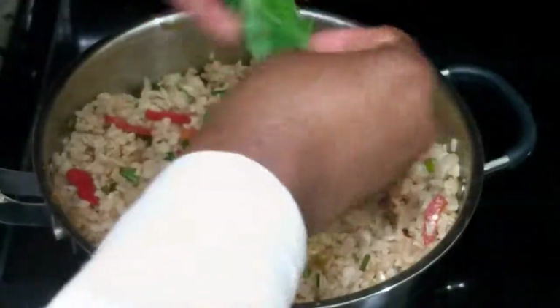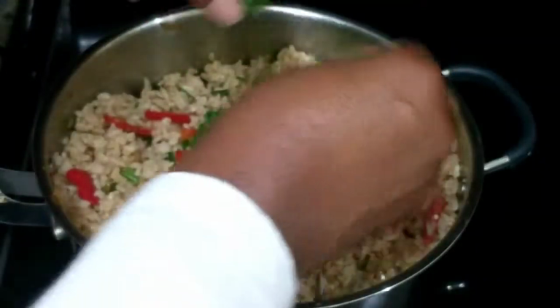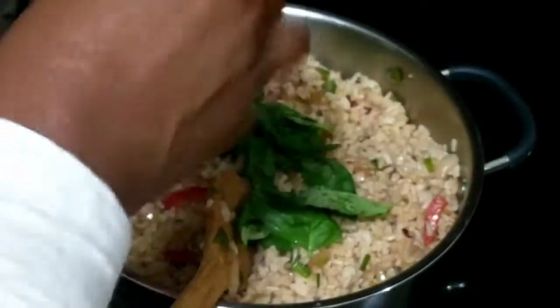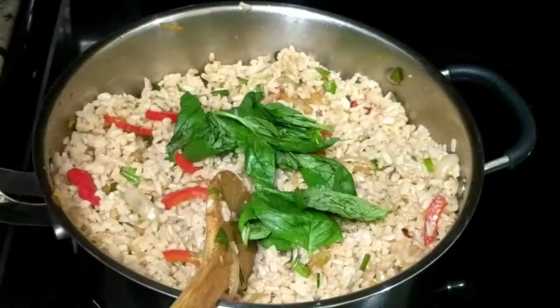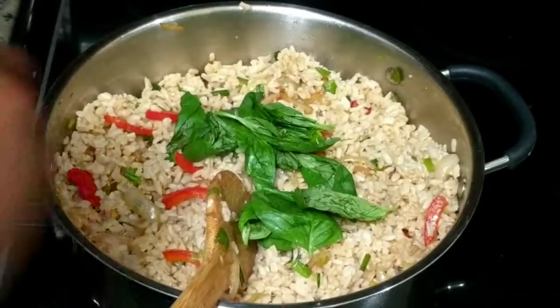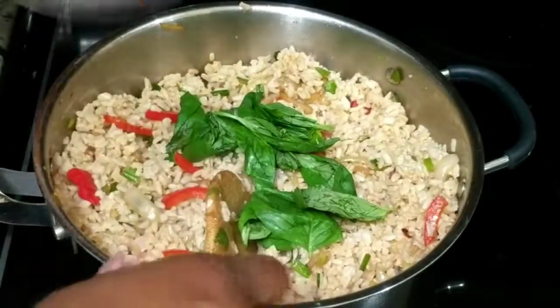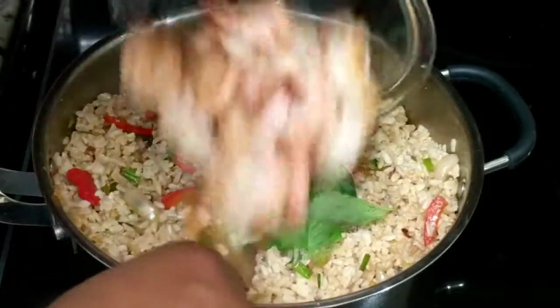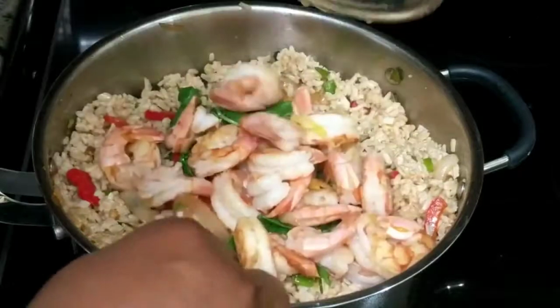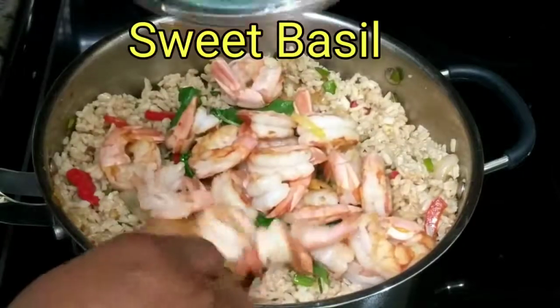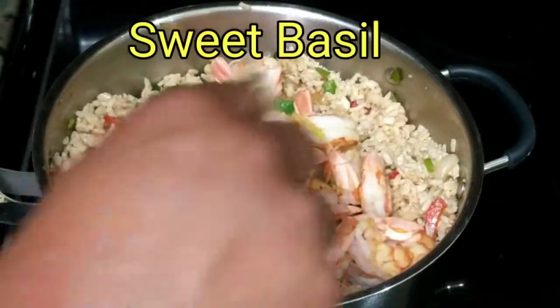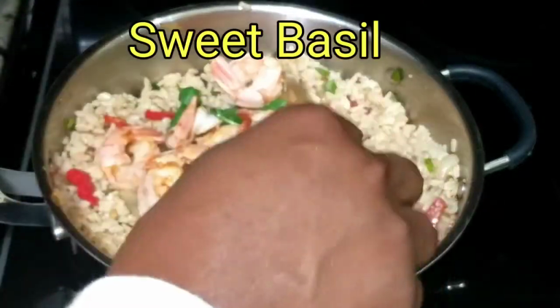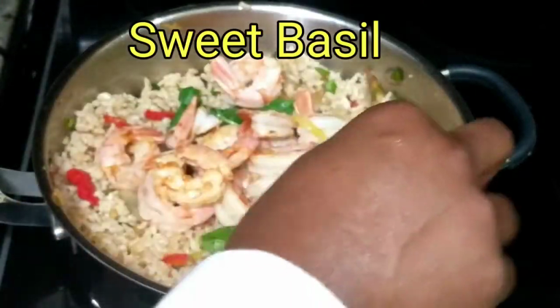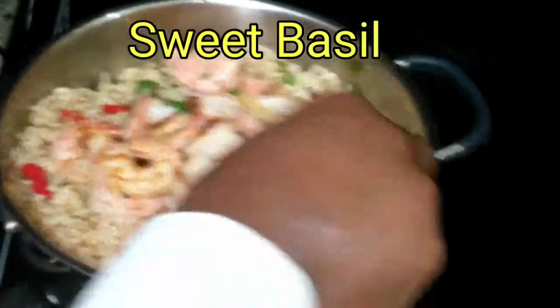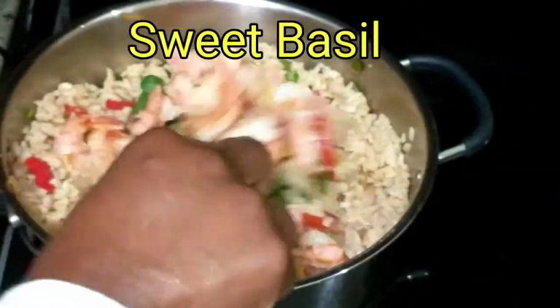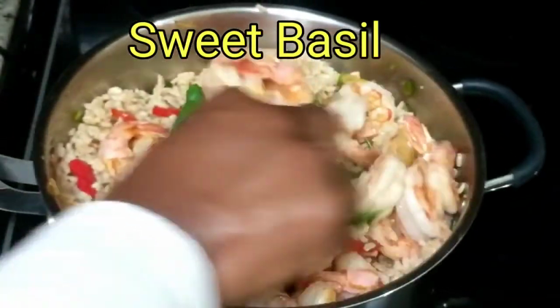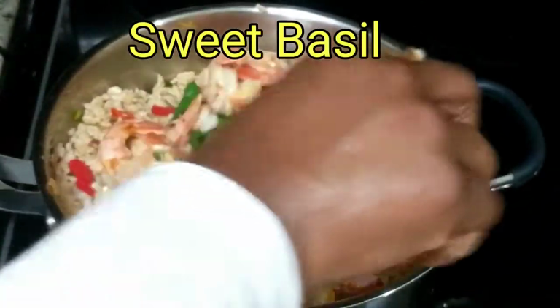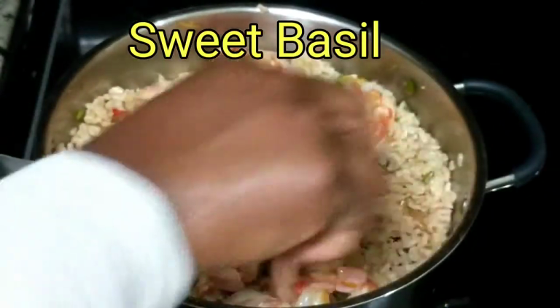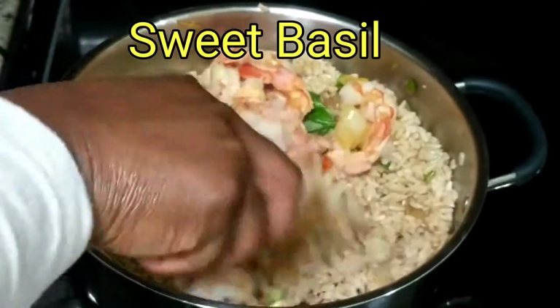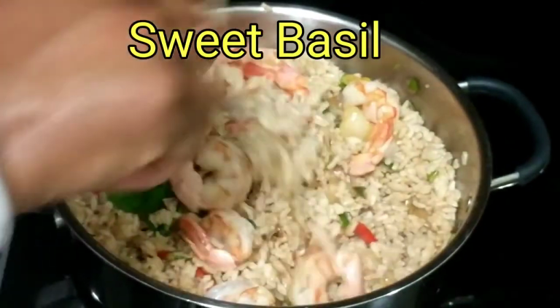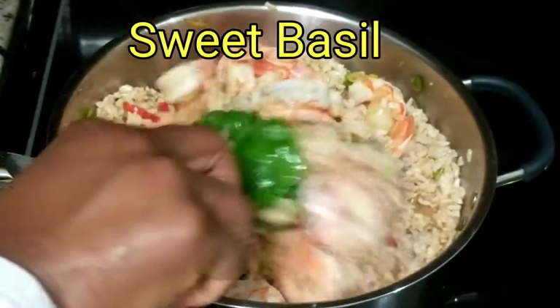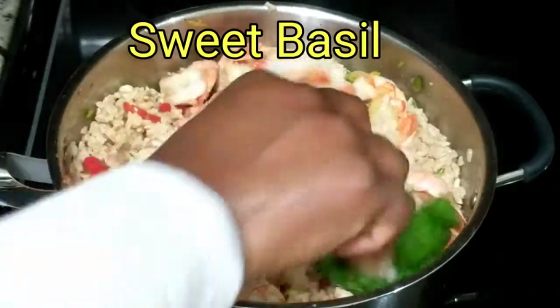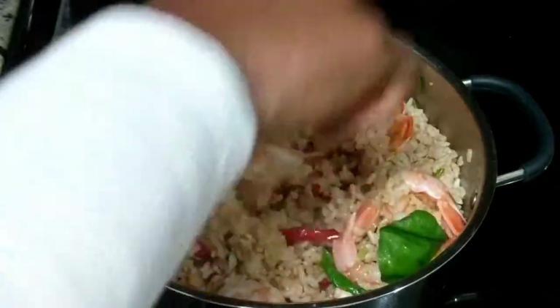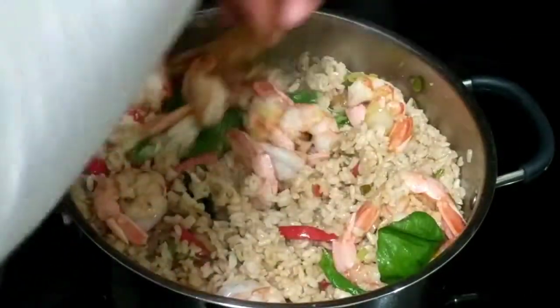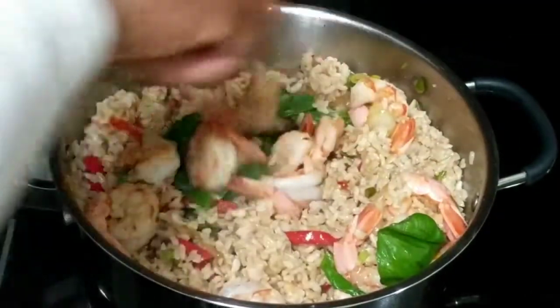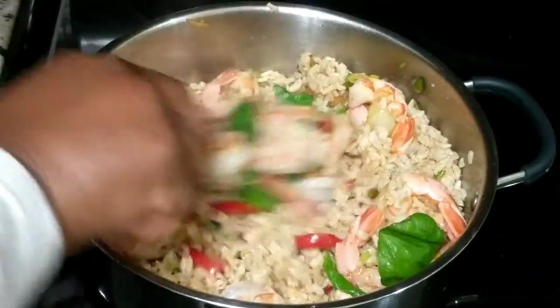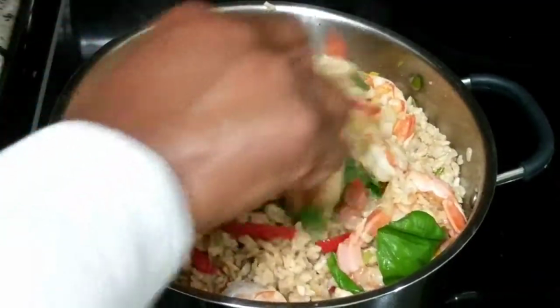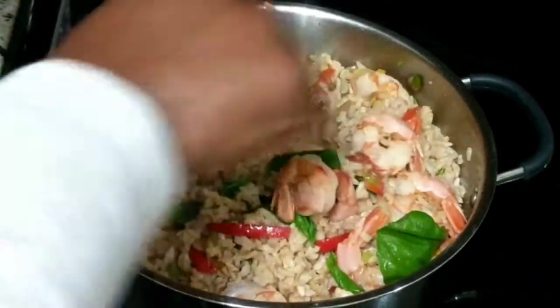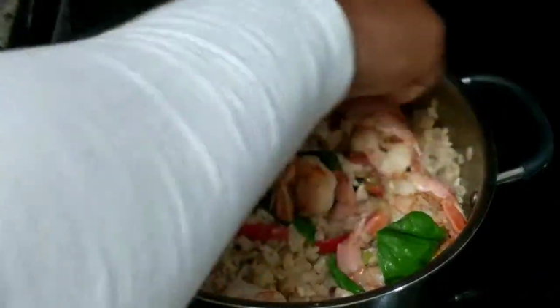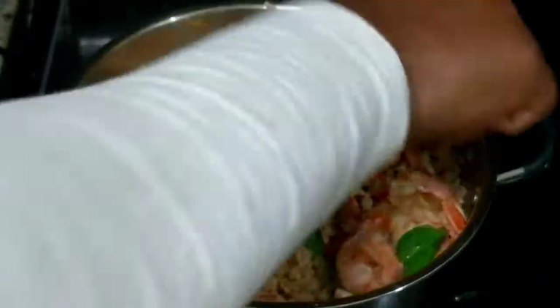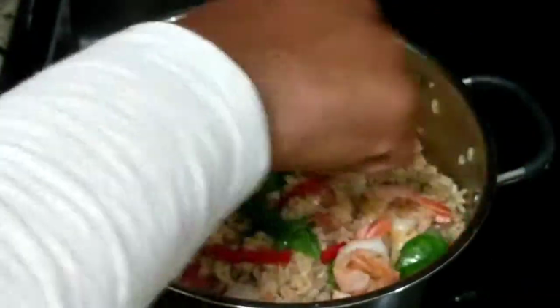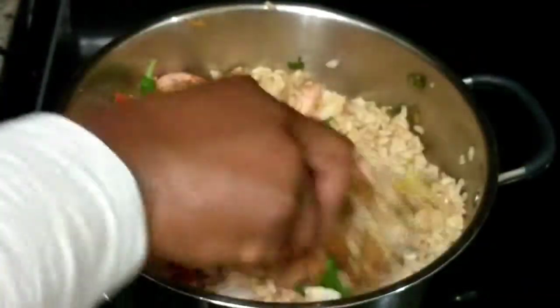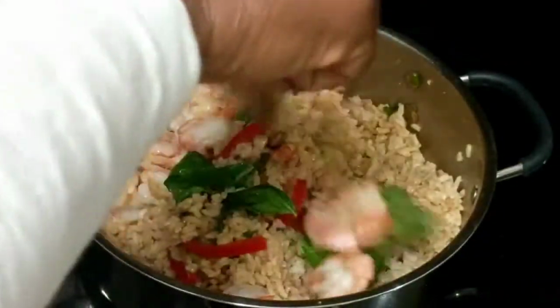Time to add our basil leaves. Again, I didn't have Thai basil, so I'm just using regular basil. Then I add the shrimp and toss it all together. Just let the flavors blend for about a minute or two, and our fried rice is ready.